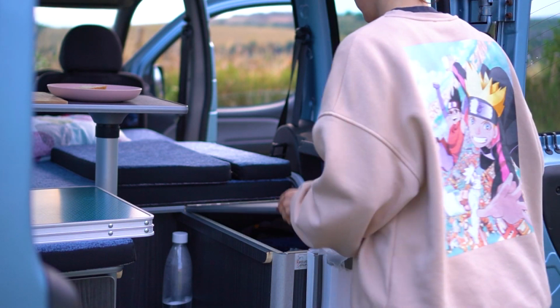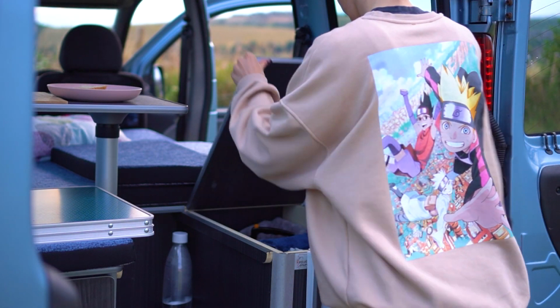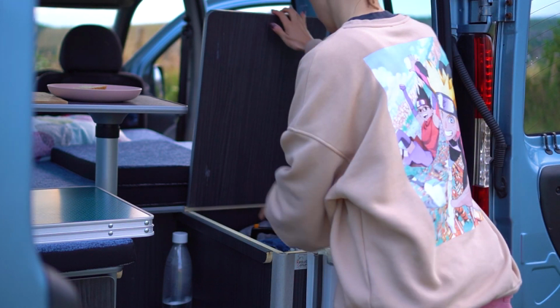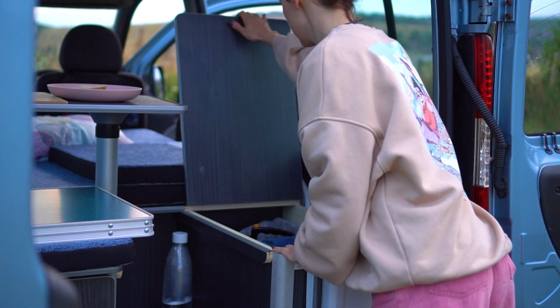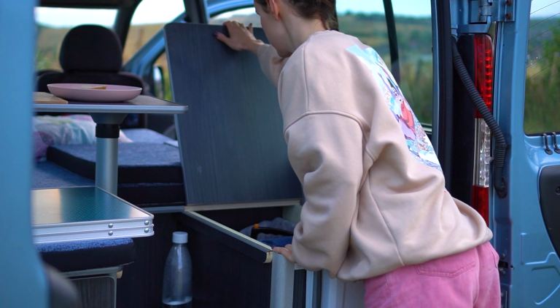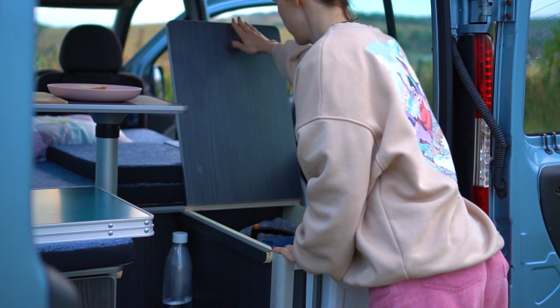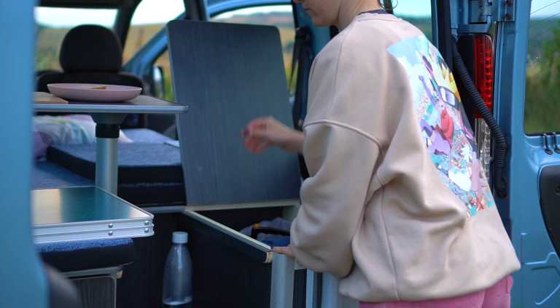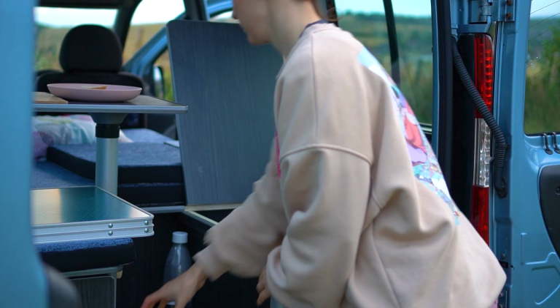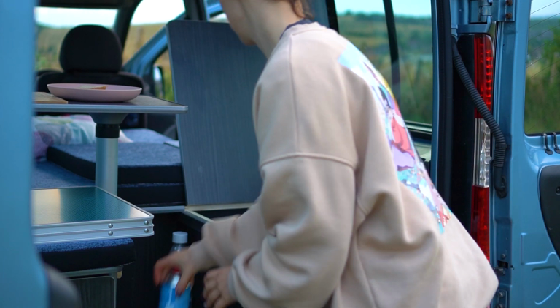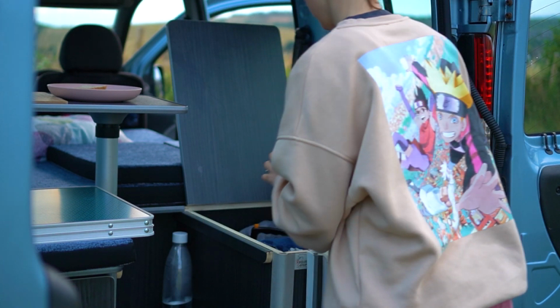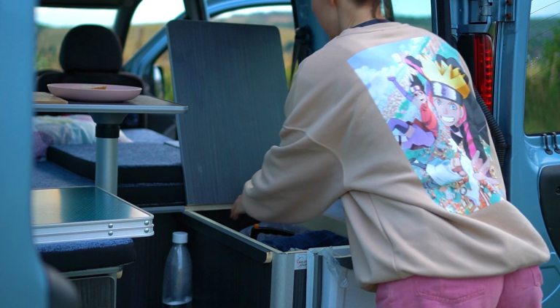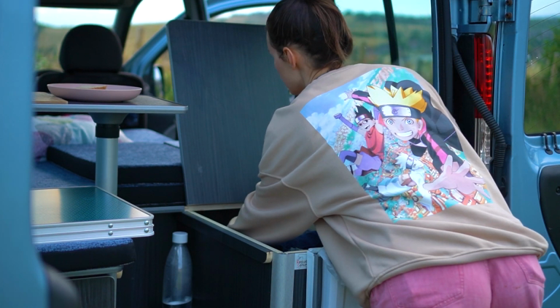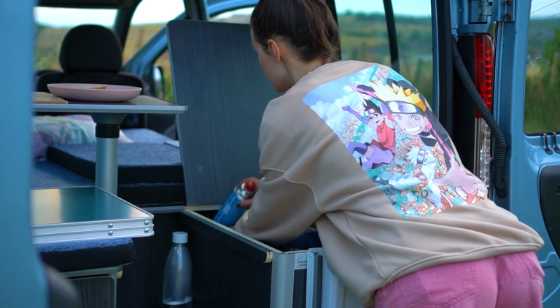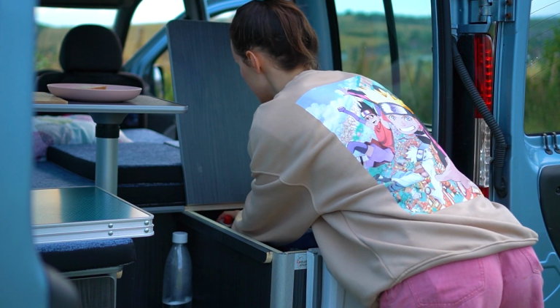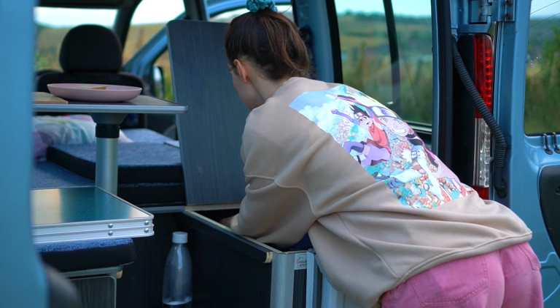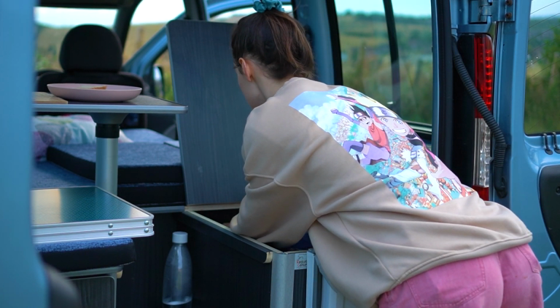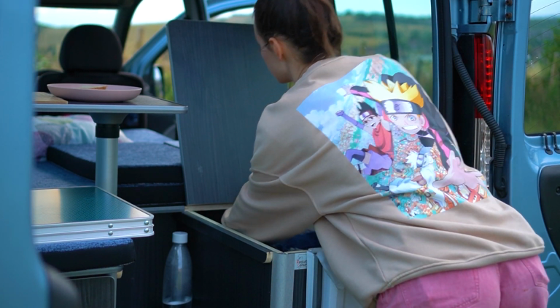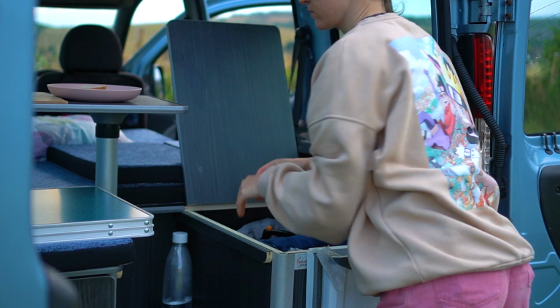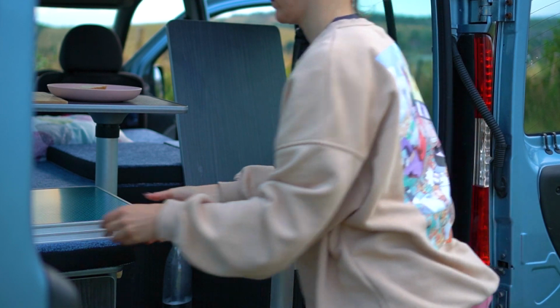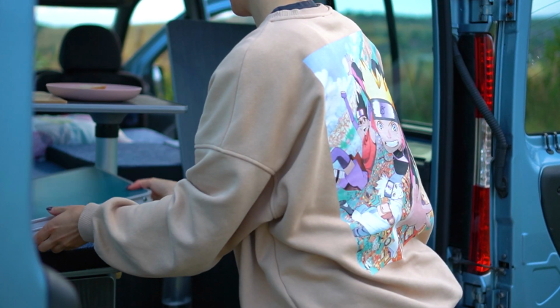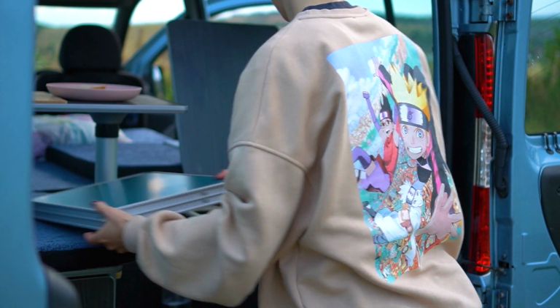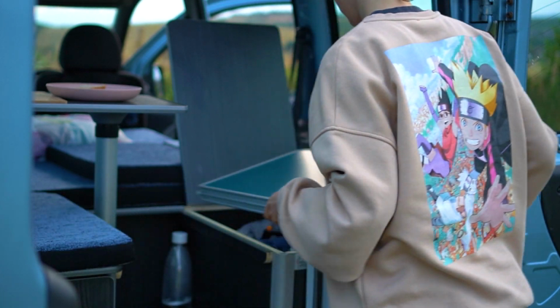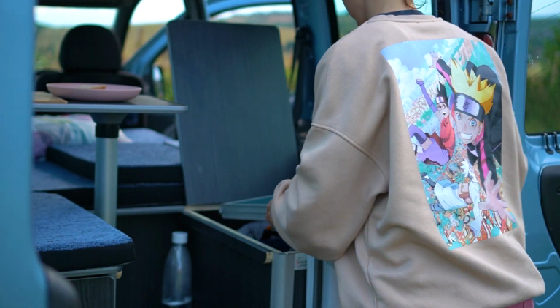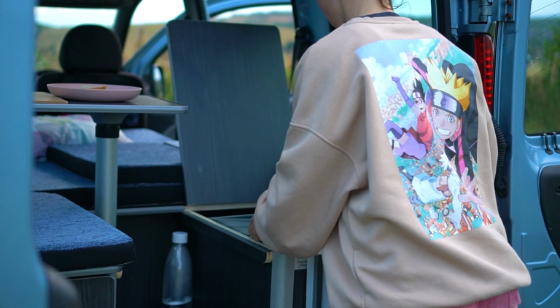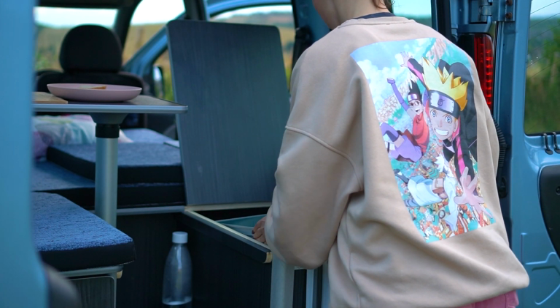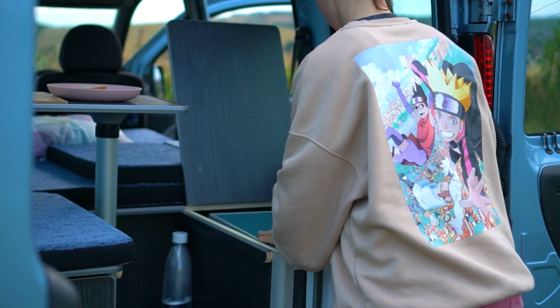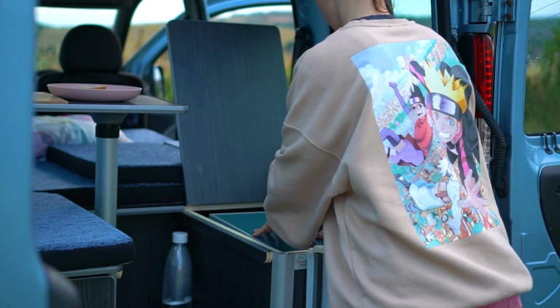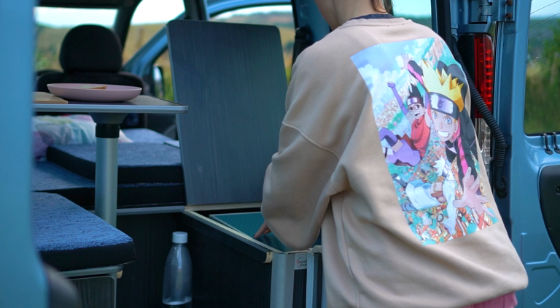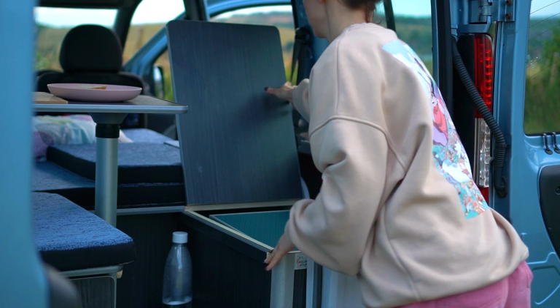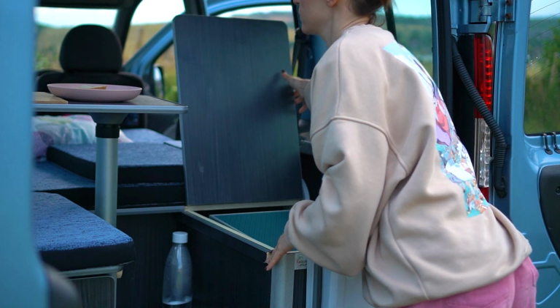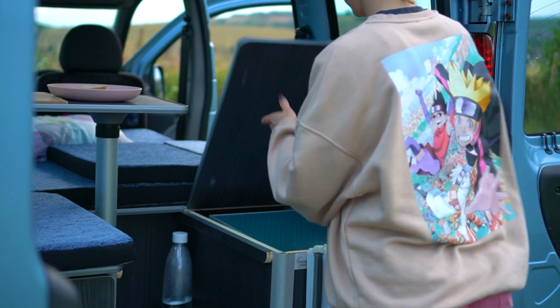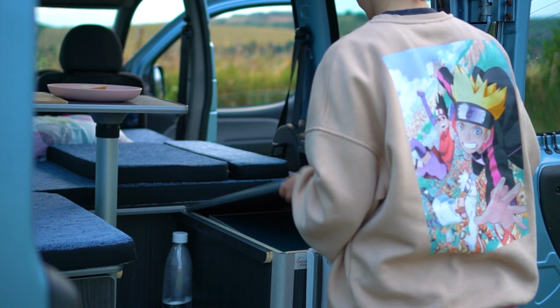The other side of the pod is used as storage. It holds cooking pots, kettle, expandable water keg and a folding table. It also has a mini-bin that can expand too.